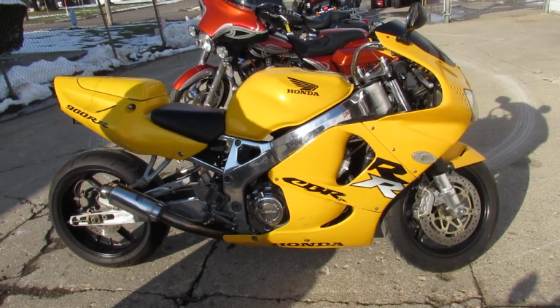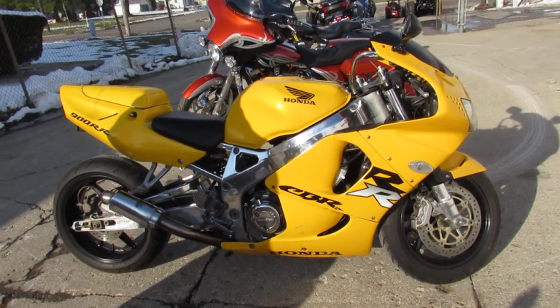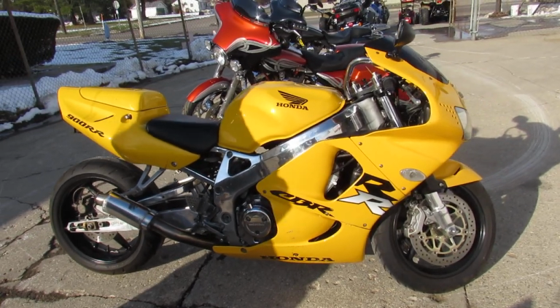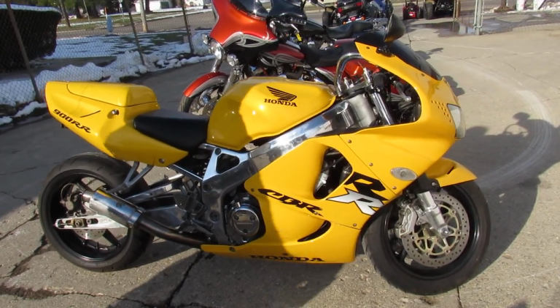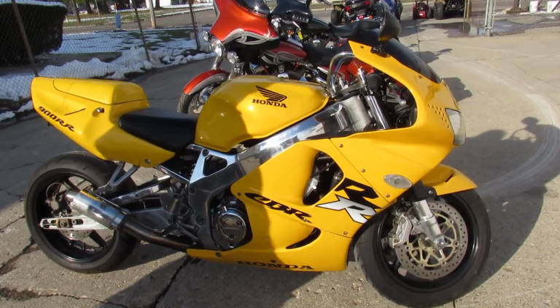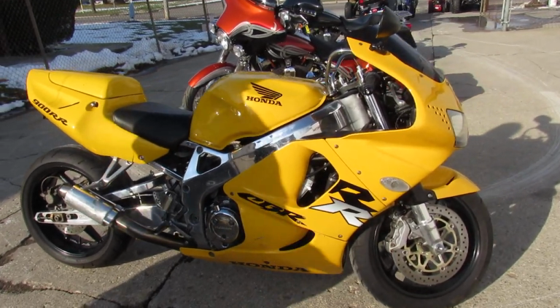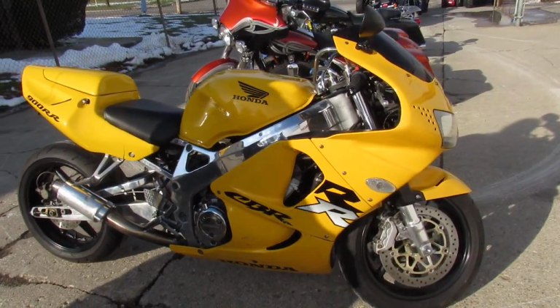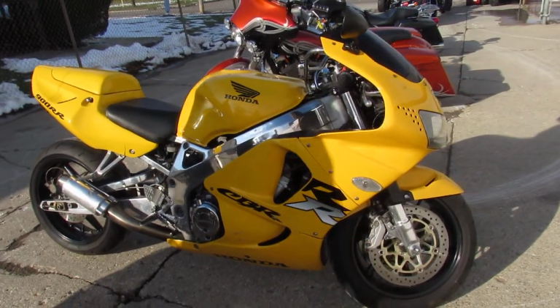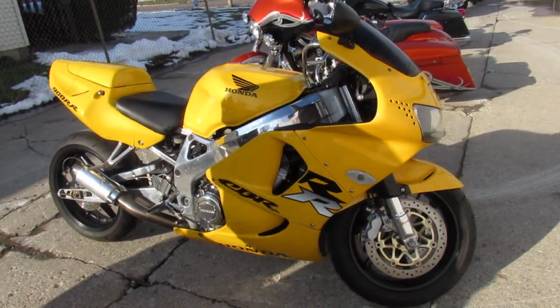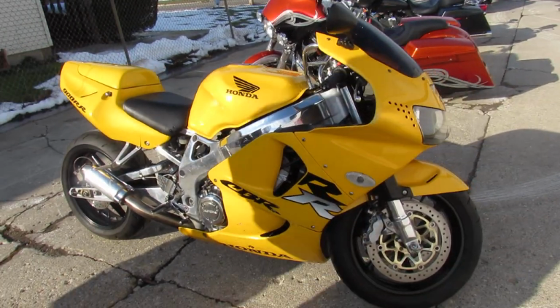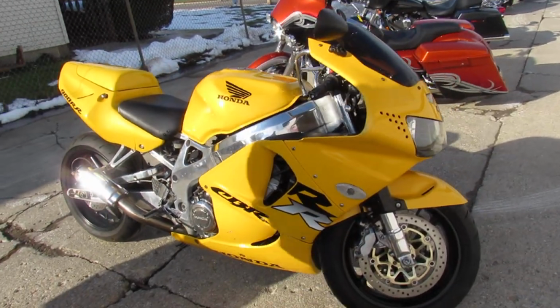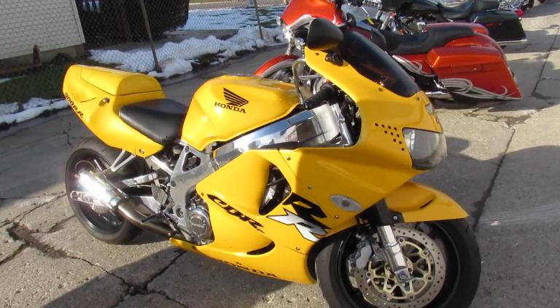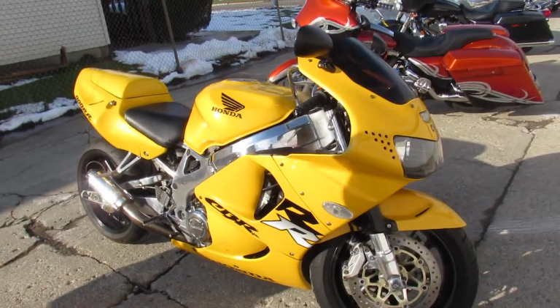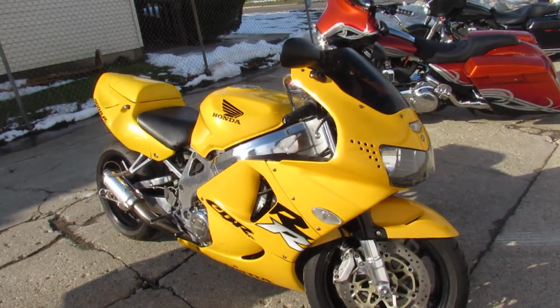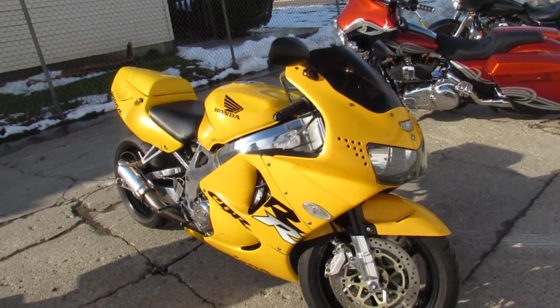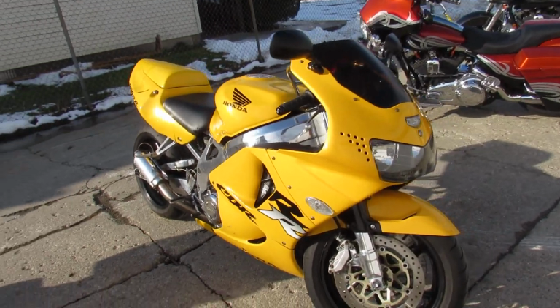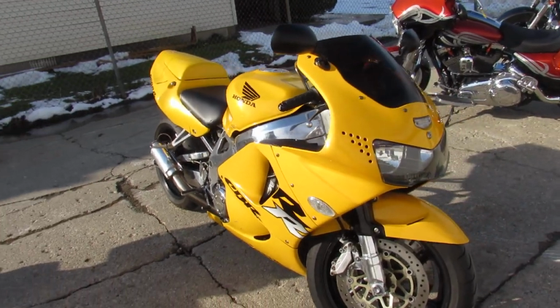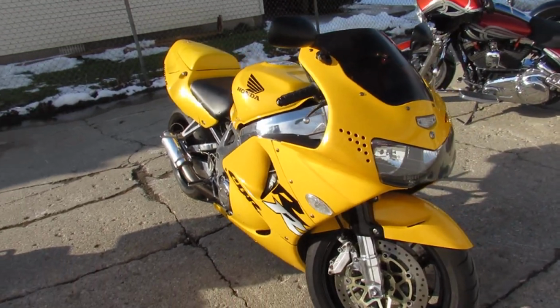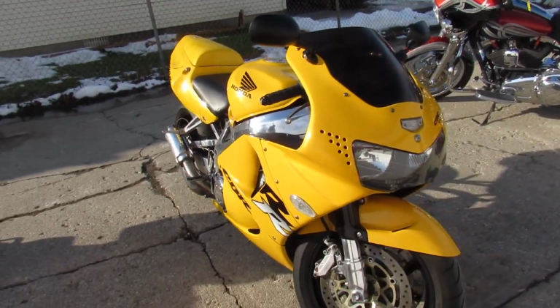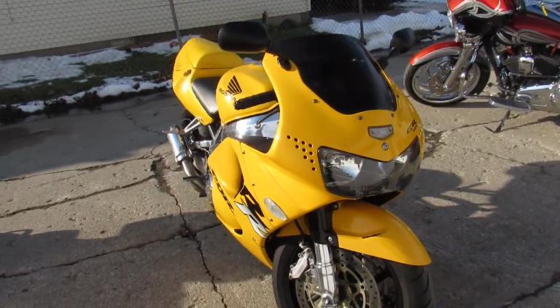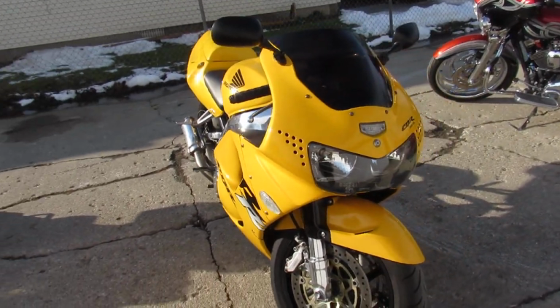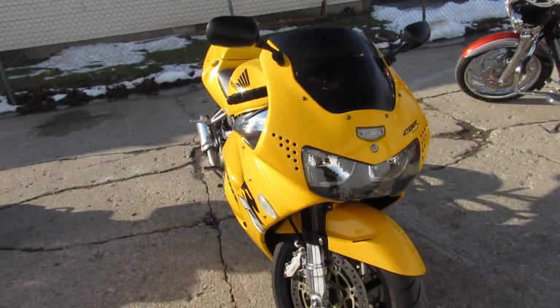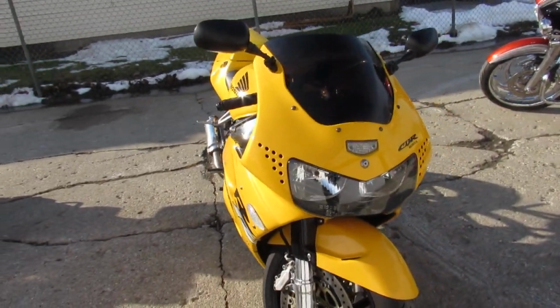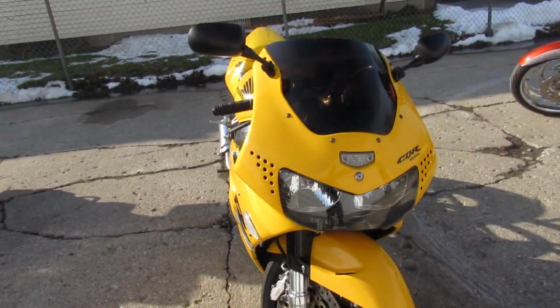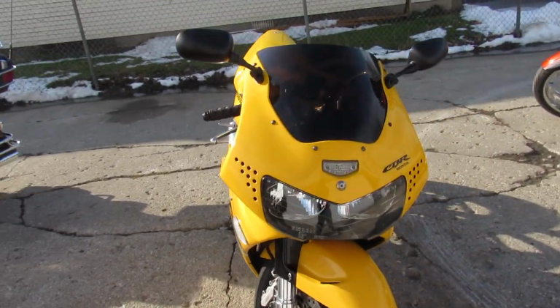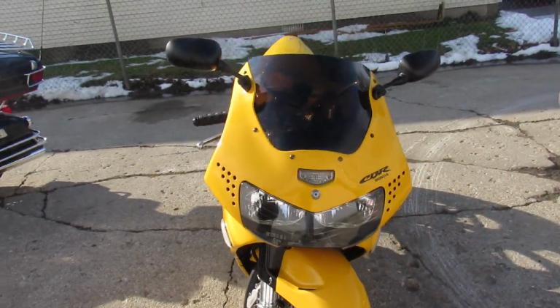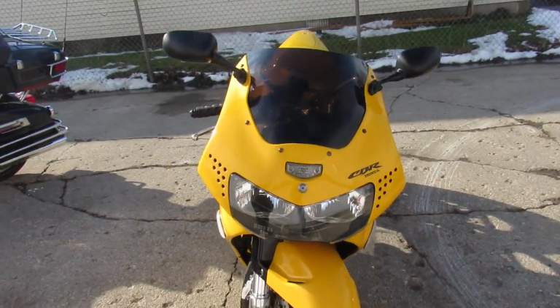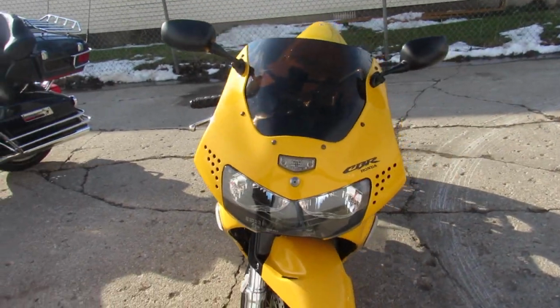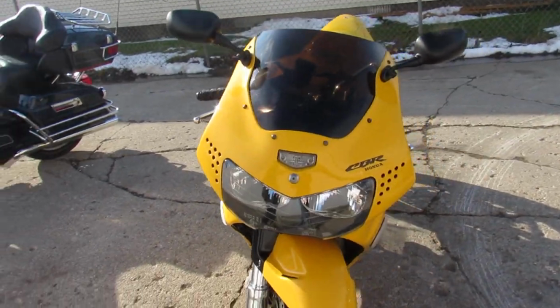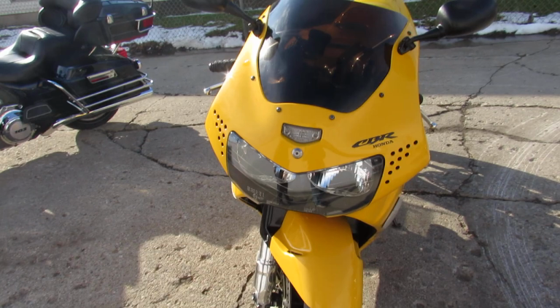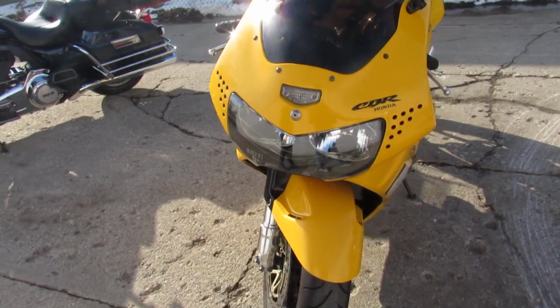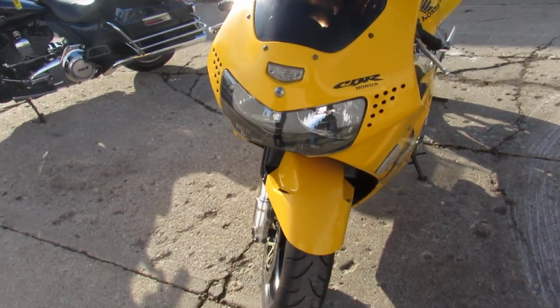Hey guys, ApprovalPowerSports.com here doing some videos. Got a used sport bike in. This one here is a 1998 CBR 900RR for sale, only $29.99.